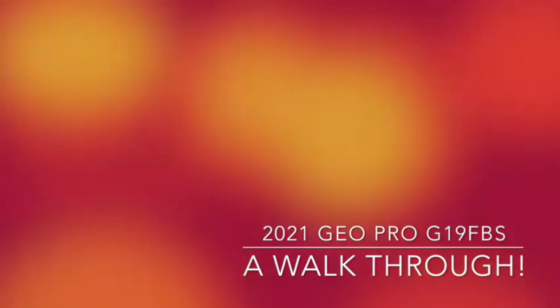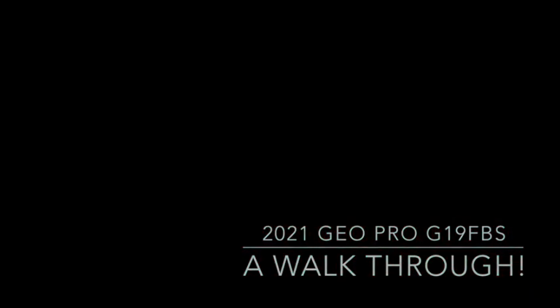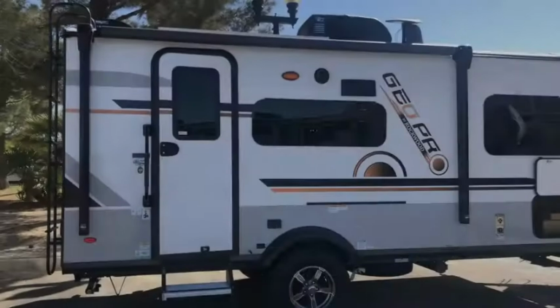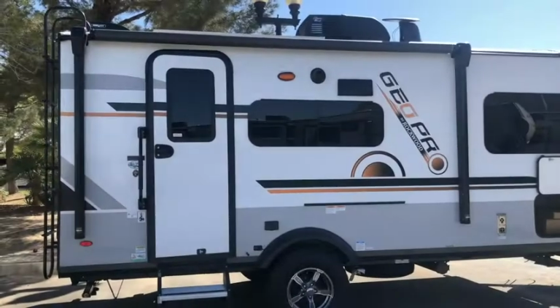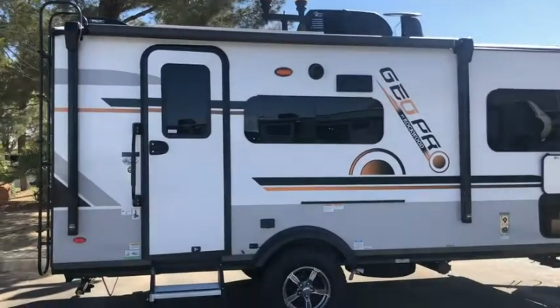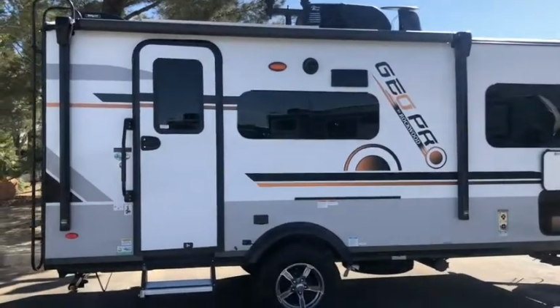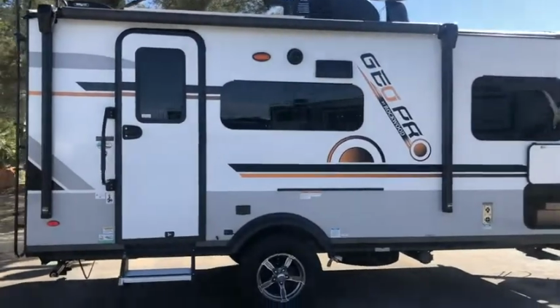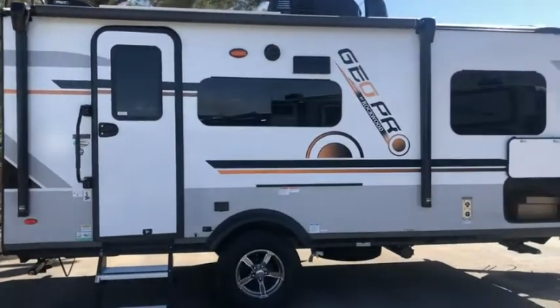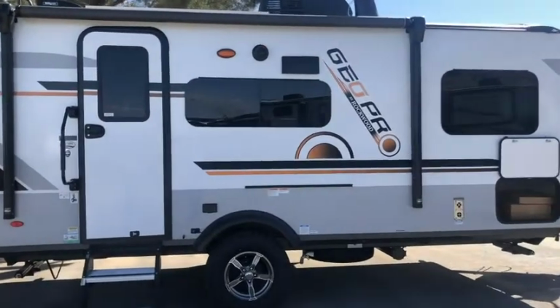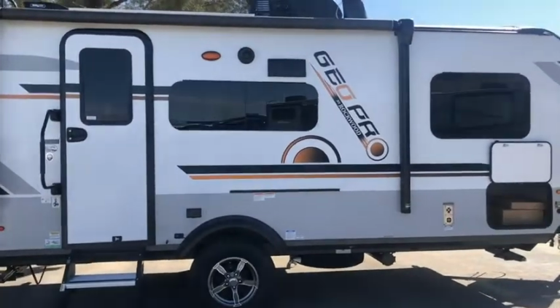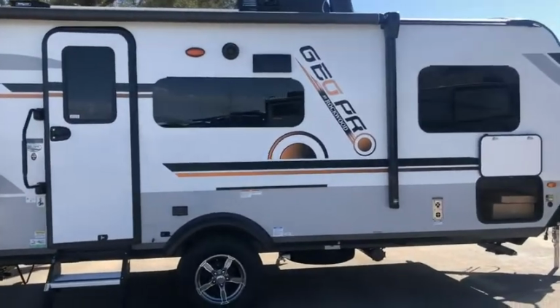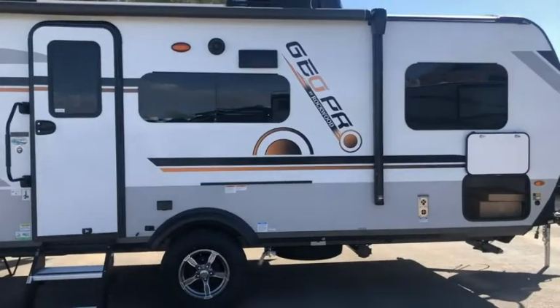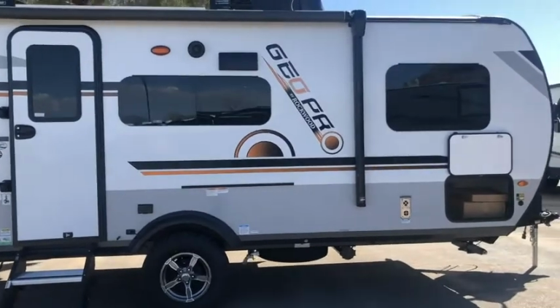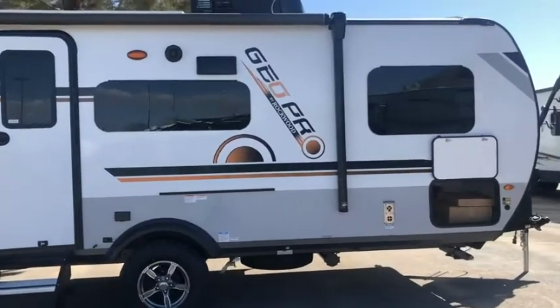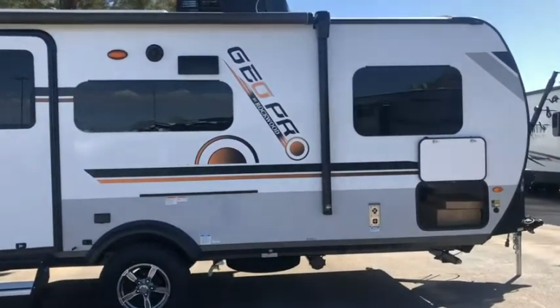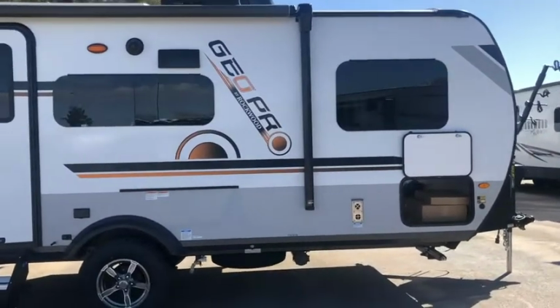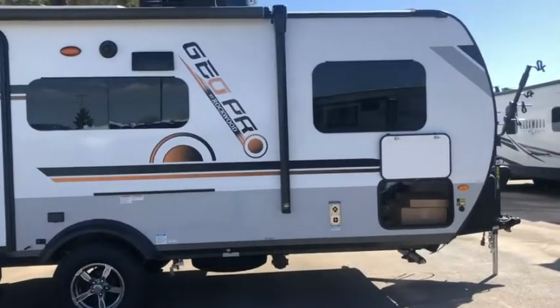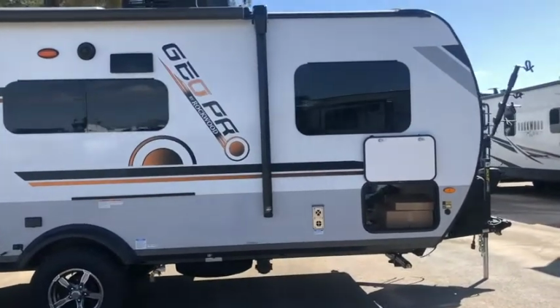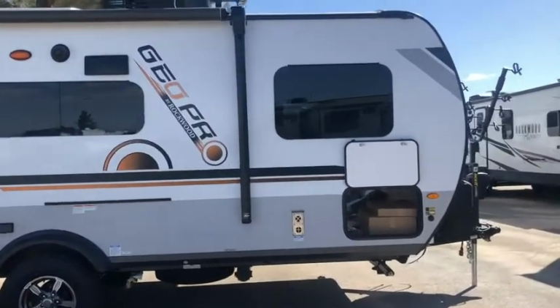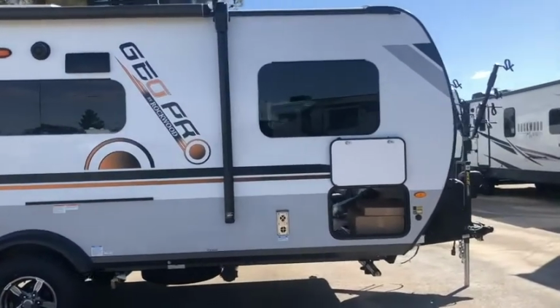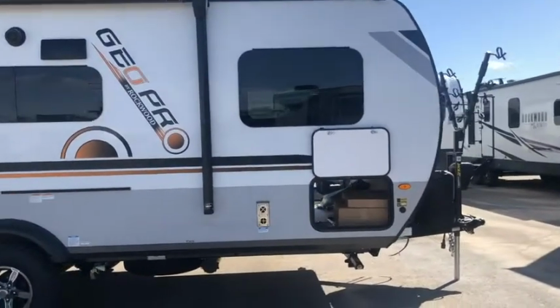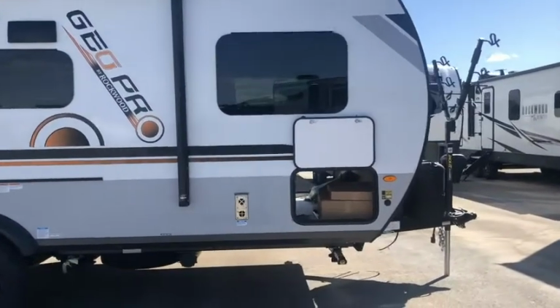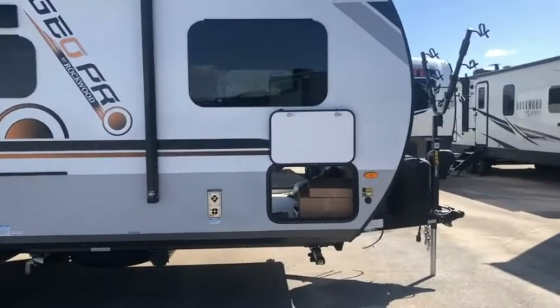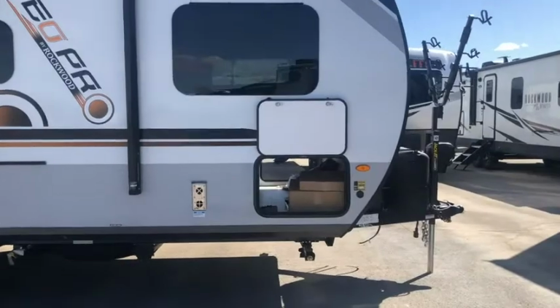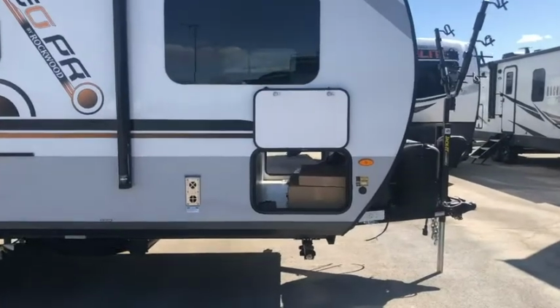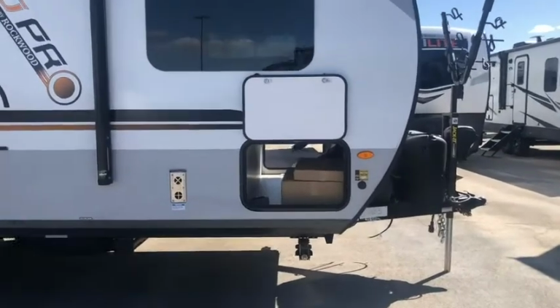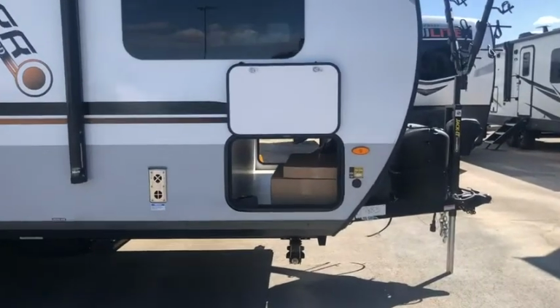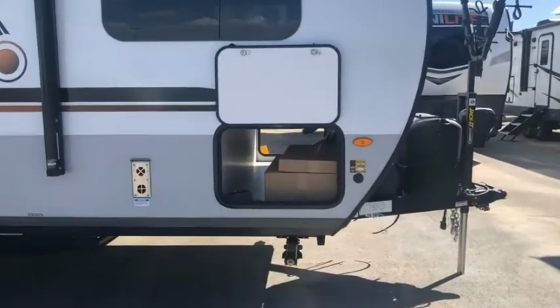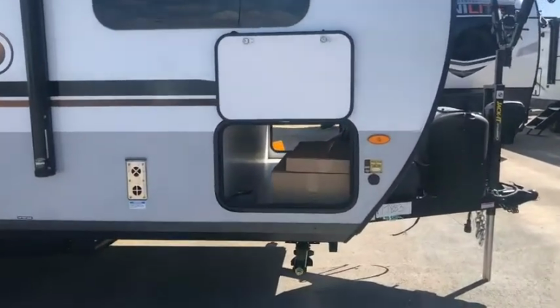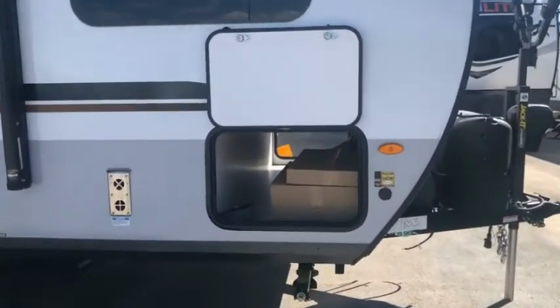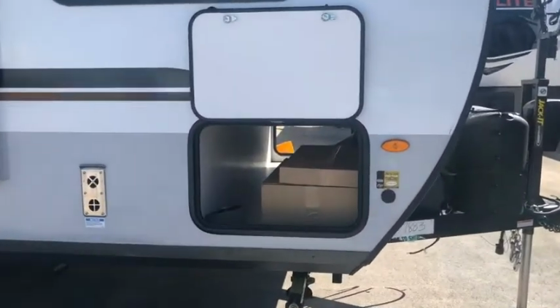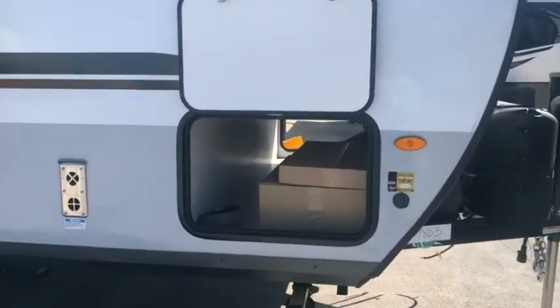My husband and I are on the hunt for a GeoPro 15TB, but in the process we decided to take a look at the GeoPro 19FBS. Here's some footage of that quick walkthrough and walk around.